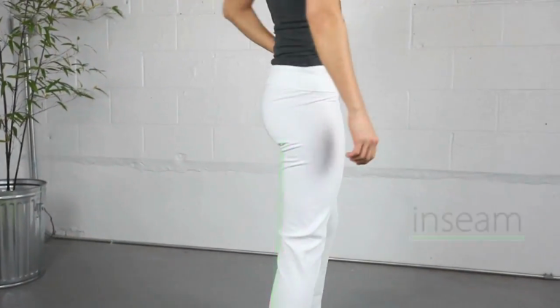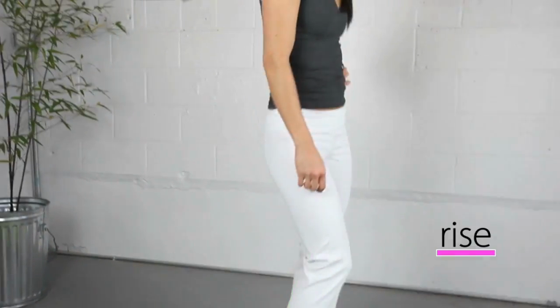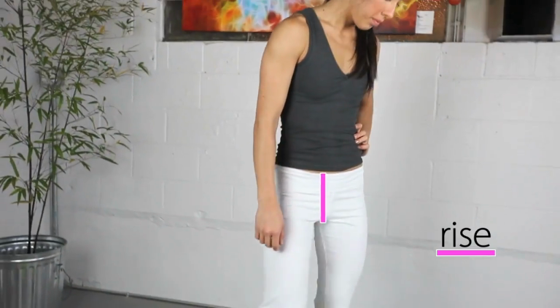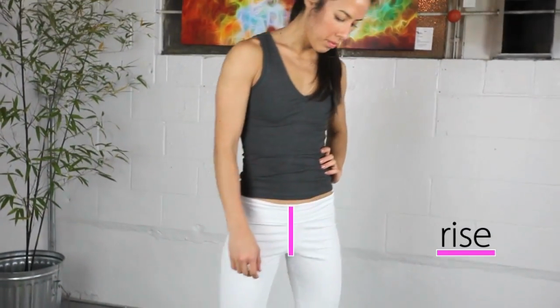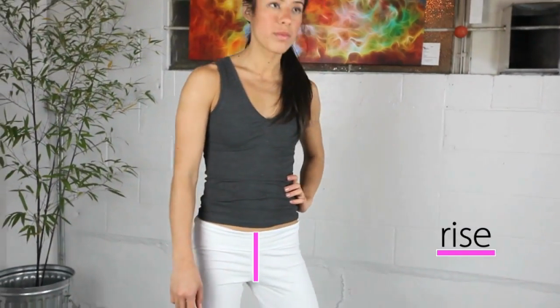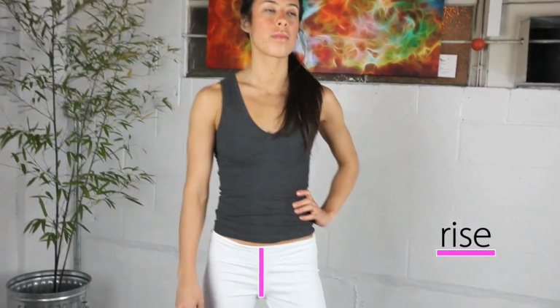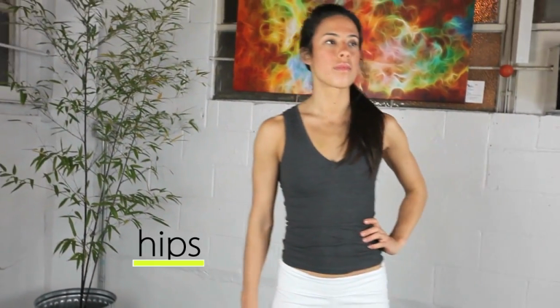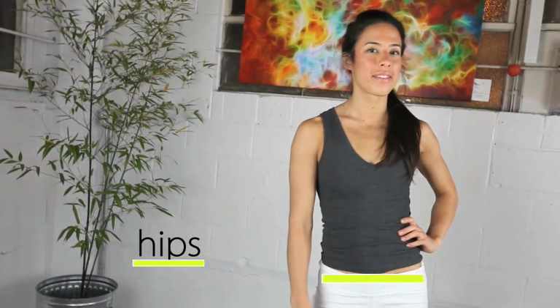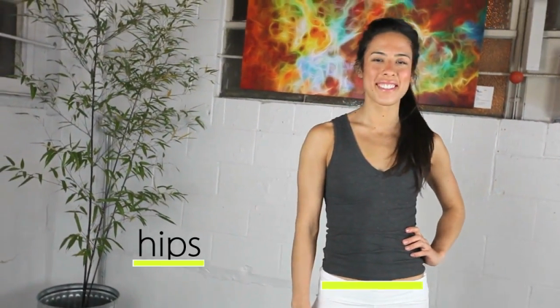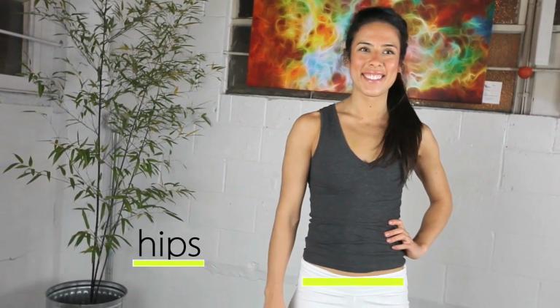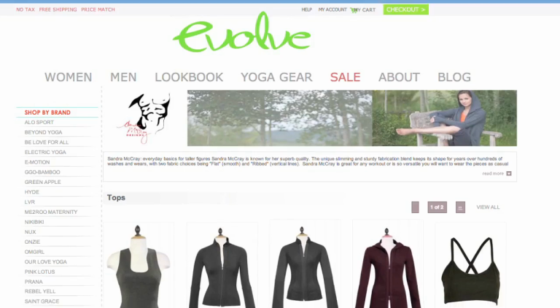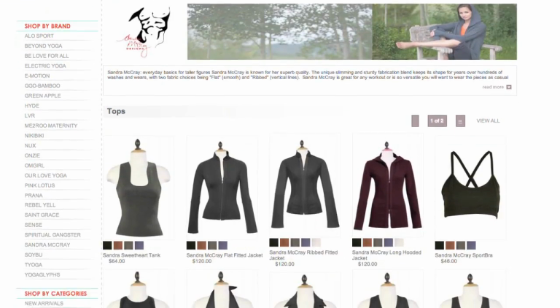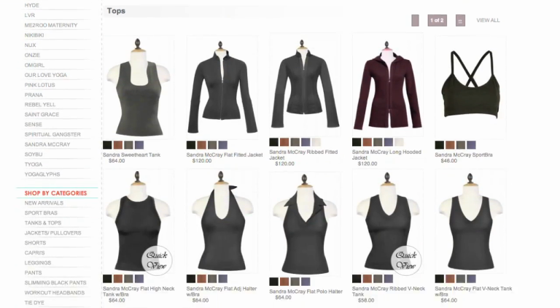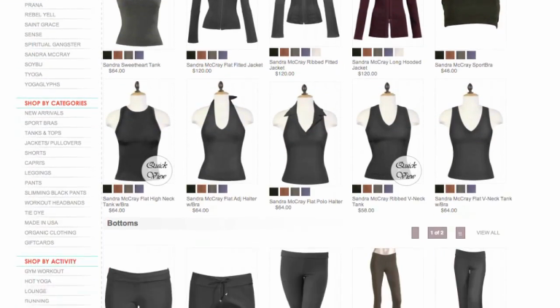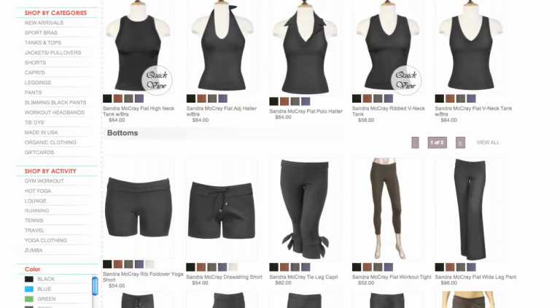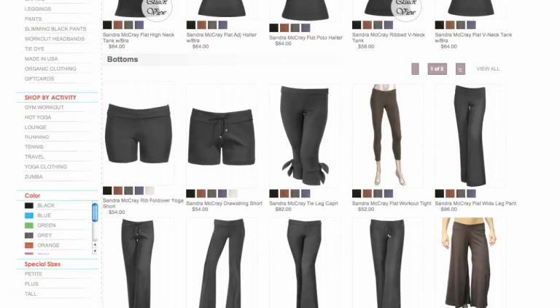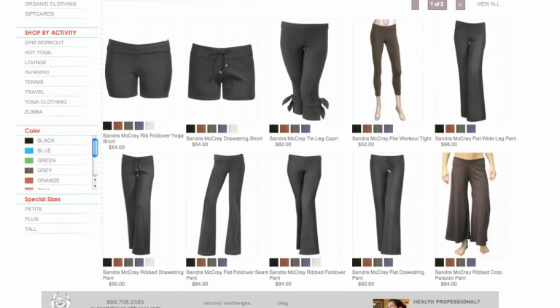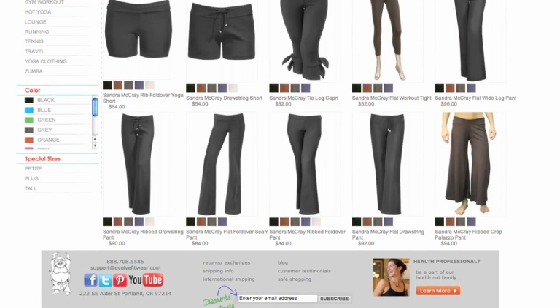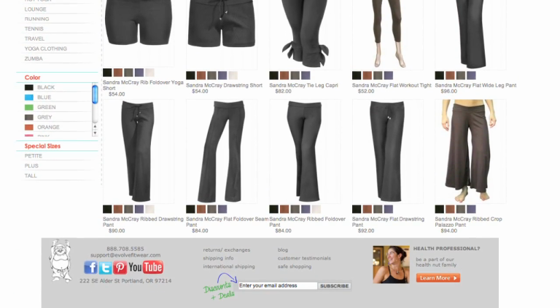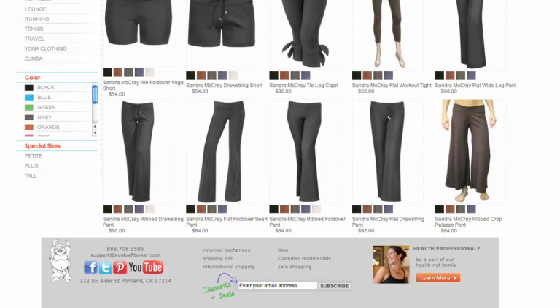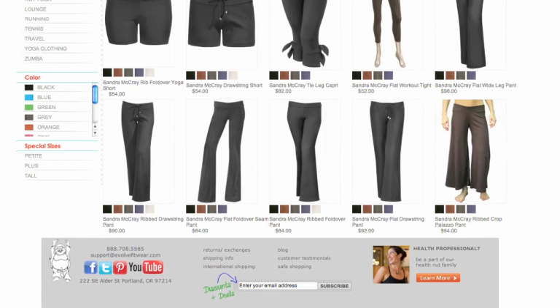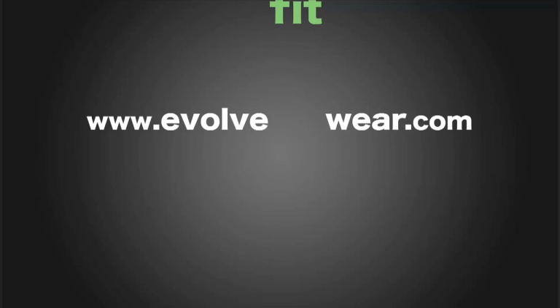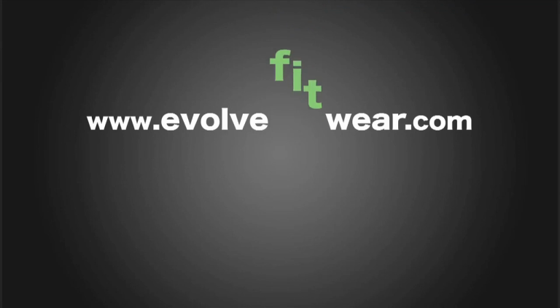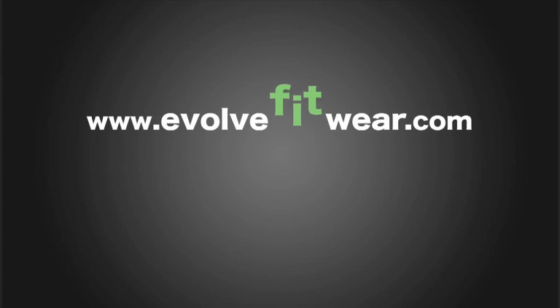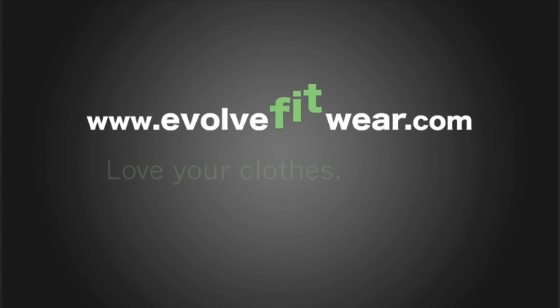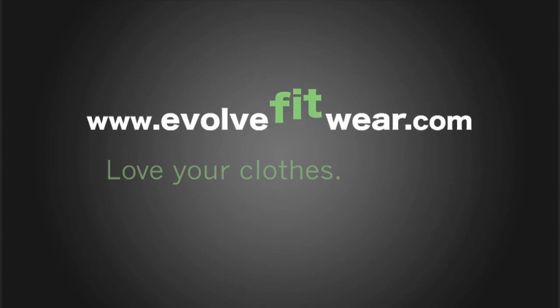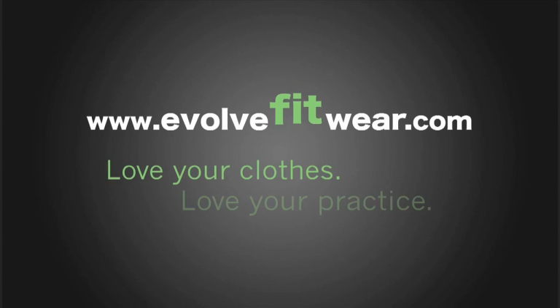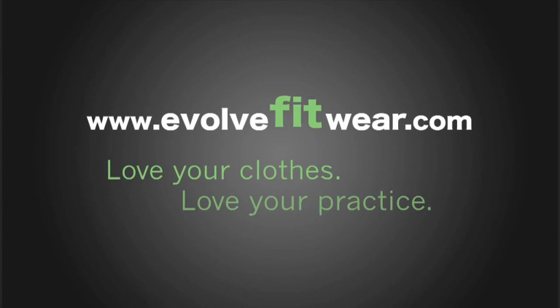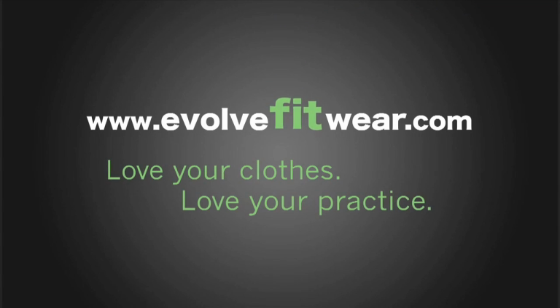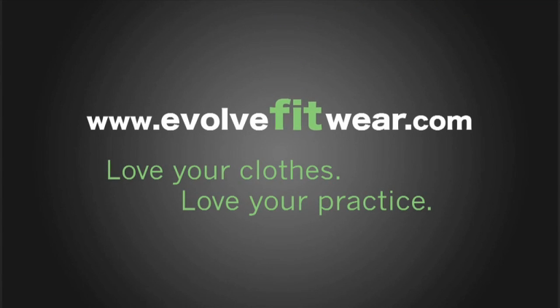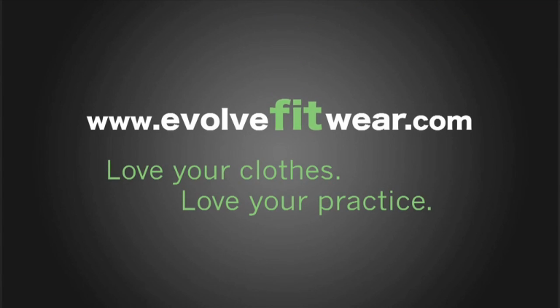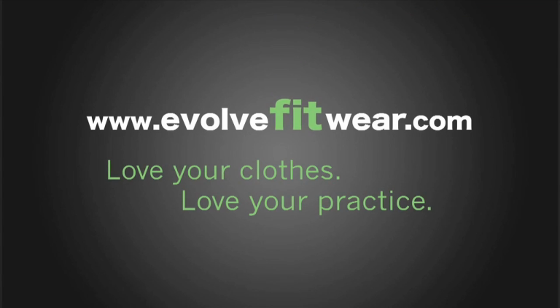Santa Macrae is designed and manufactured domestically out of downtown Los Angeles. Visit the Santa Macrae selection by visiting her brand page on evolvefitwear.com and let us know how we can help you find your perfect Santa Macrae pieces.